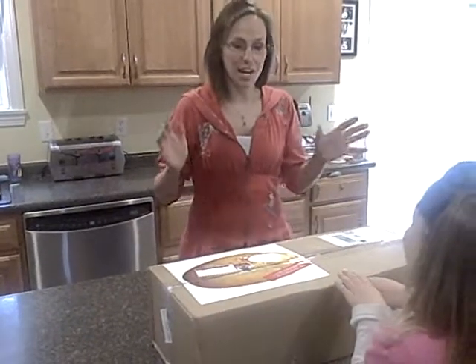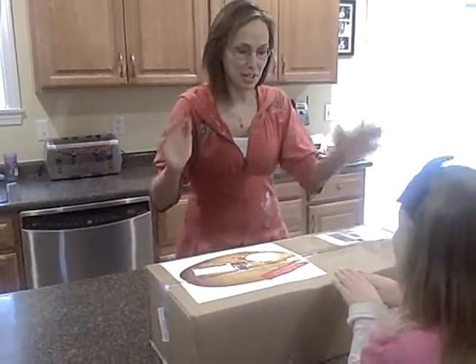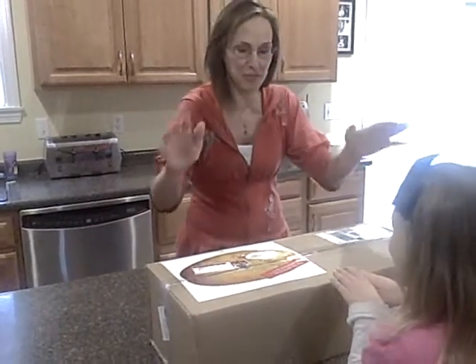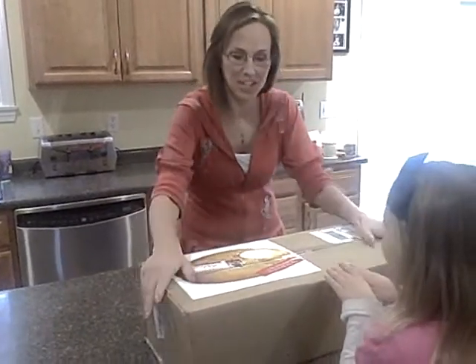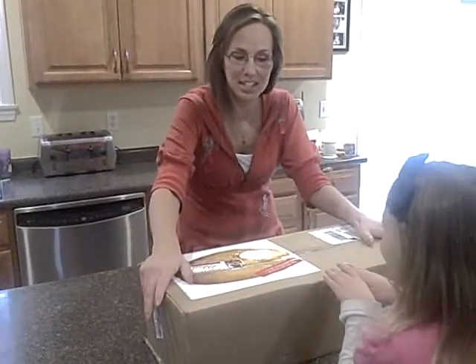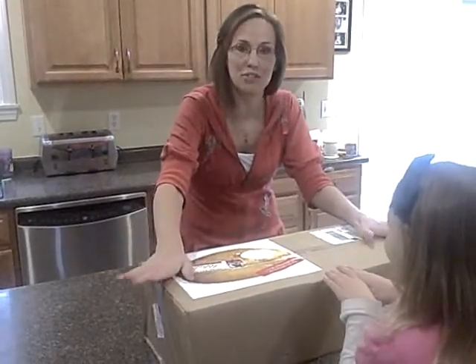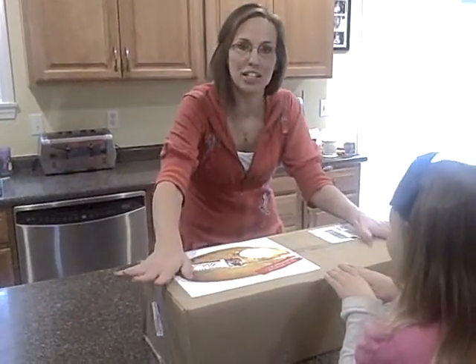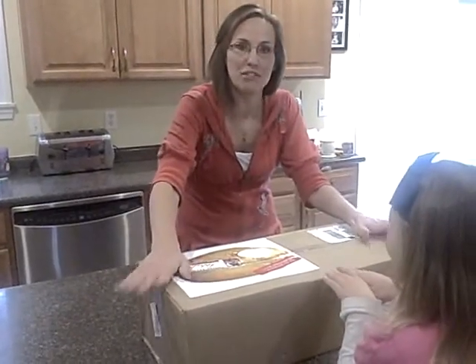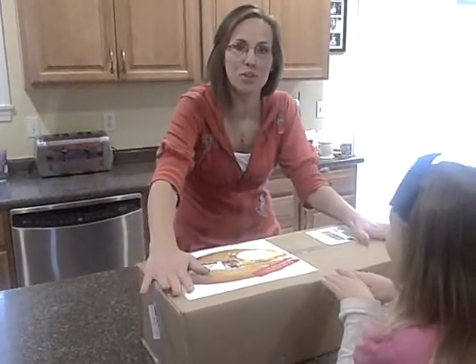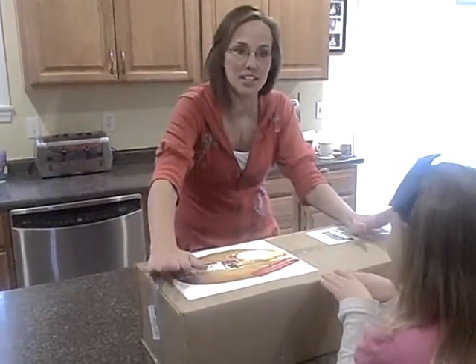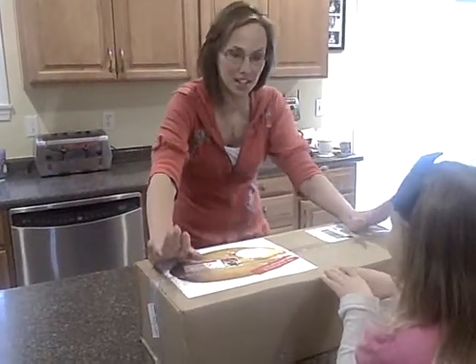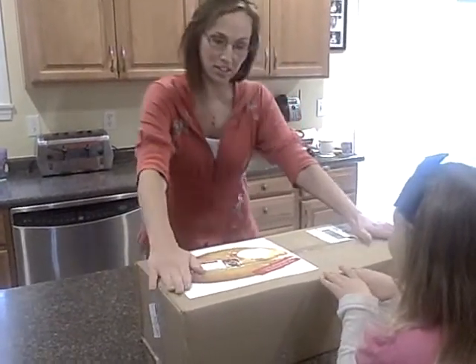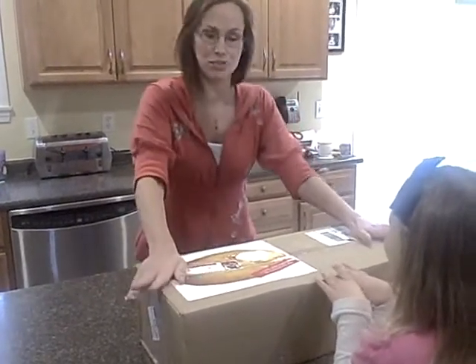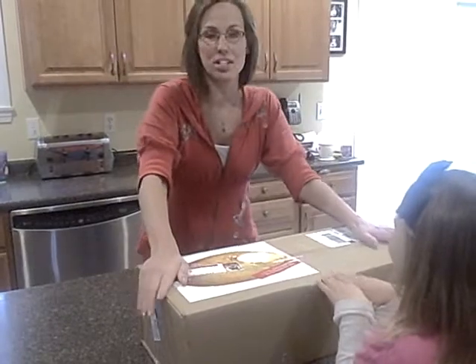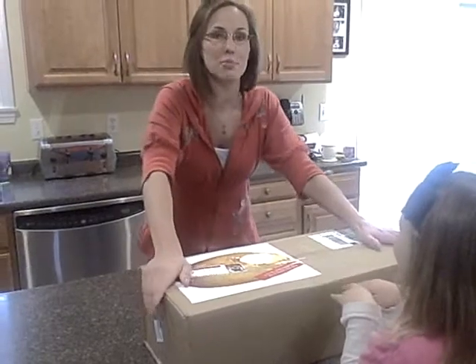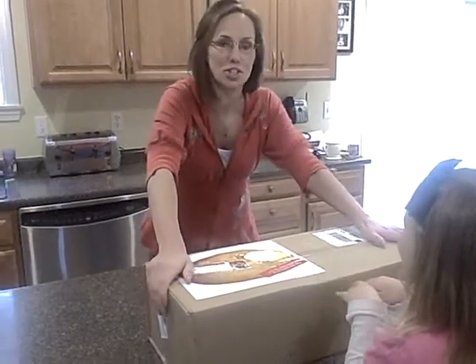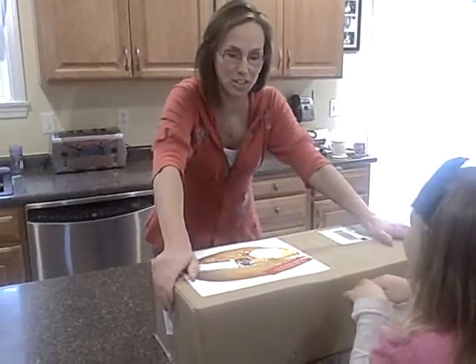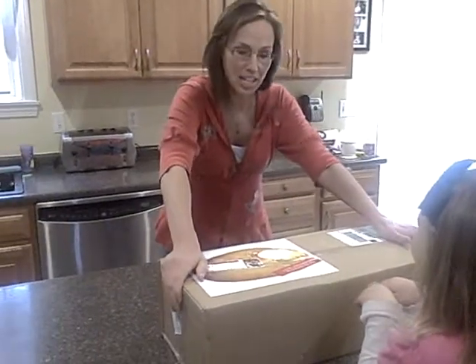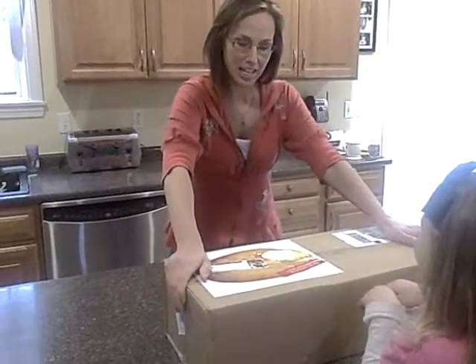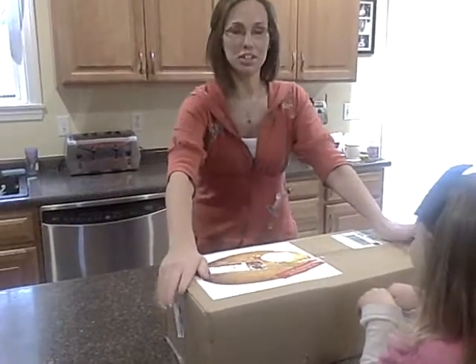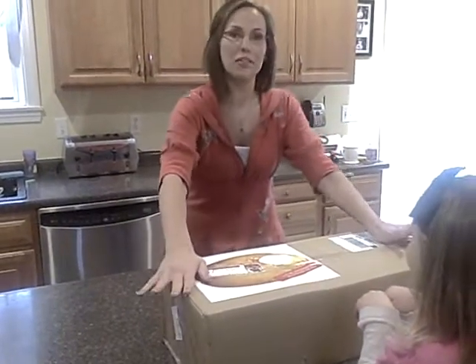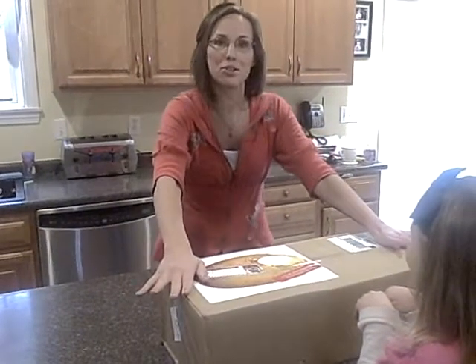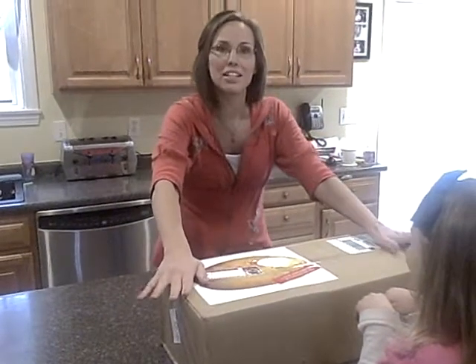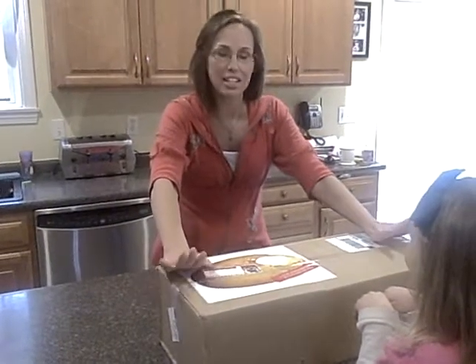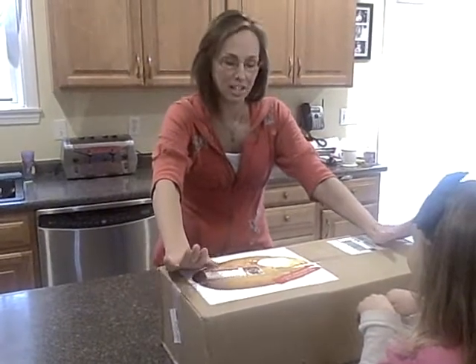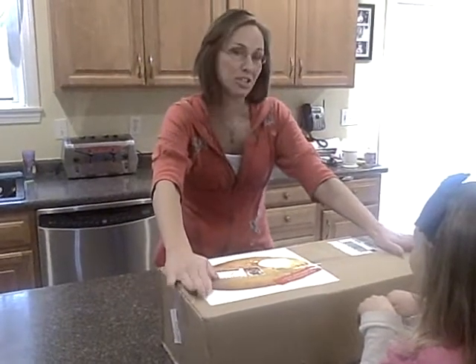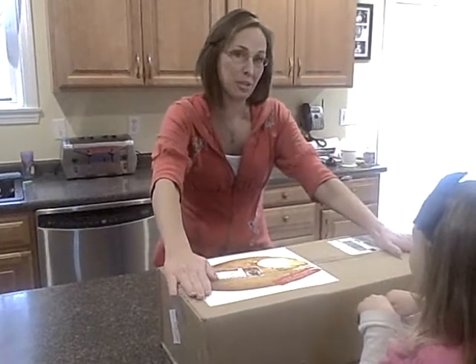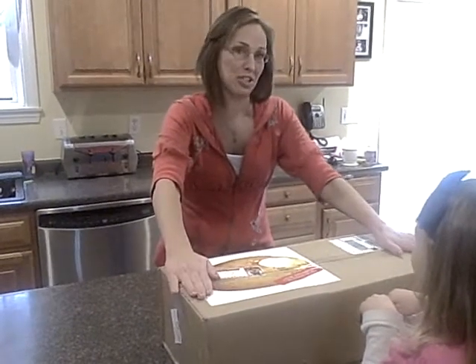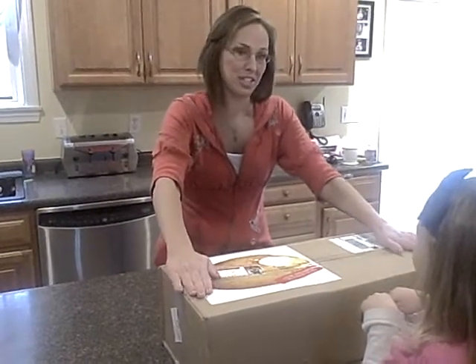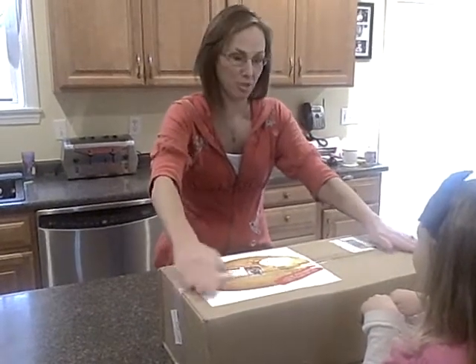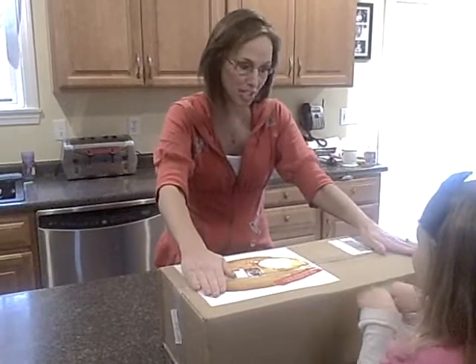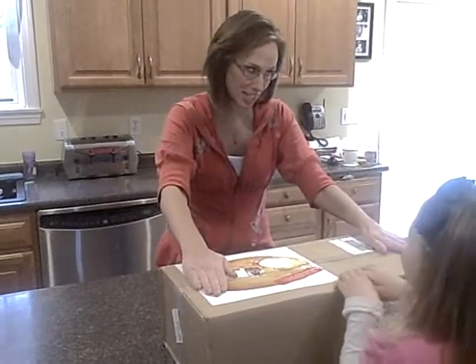I received the second delivery for the tastemaker challenge, and the month of November is Nutrition on a Budget. So I'm really excited.